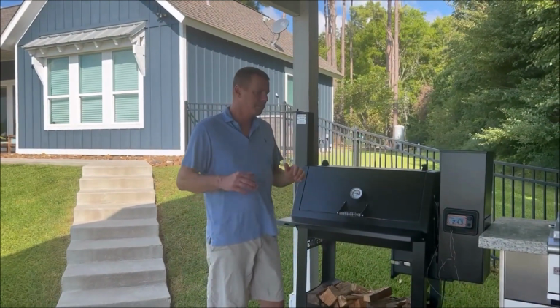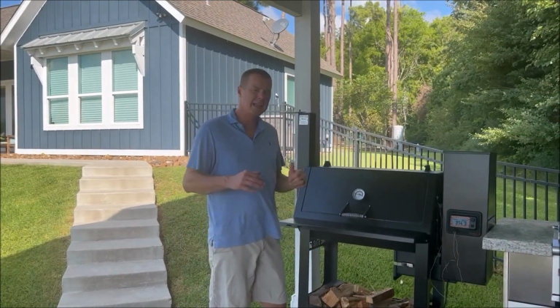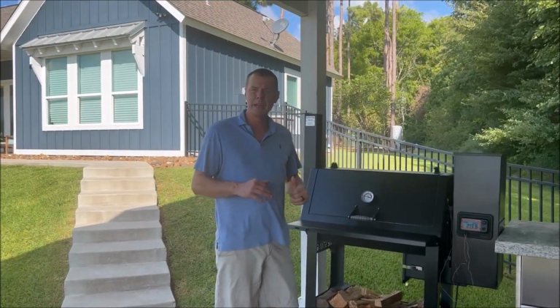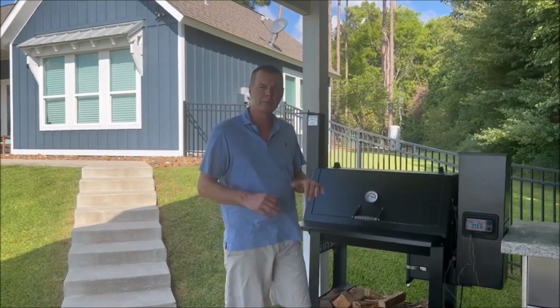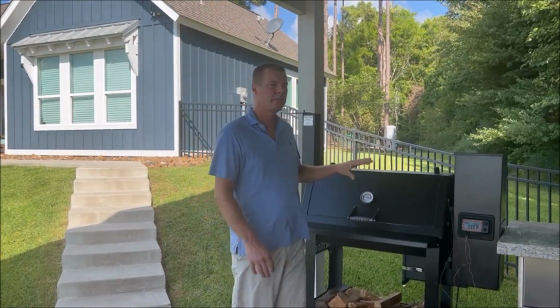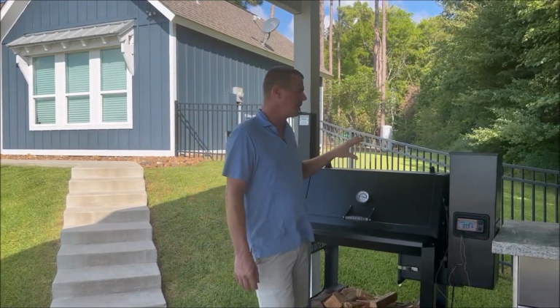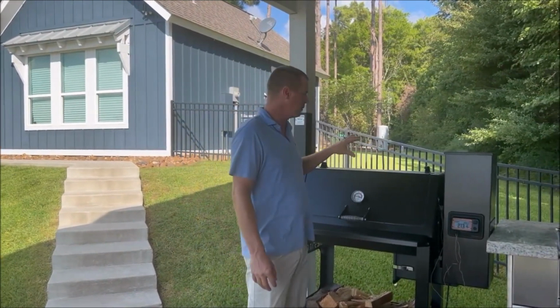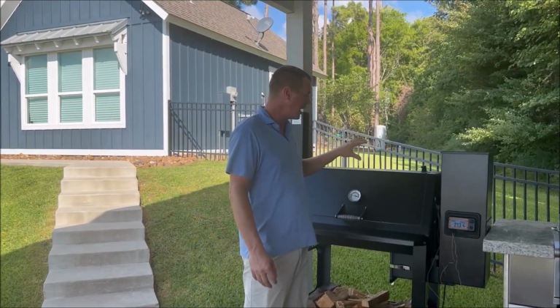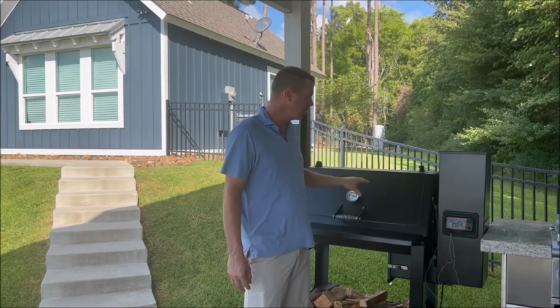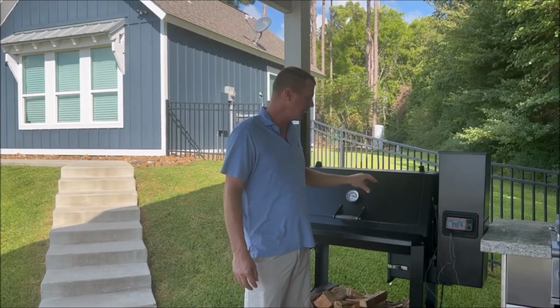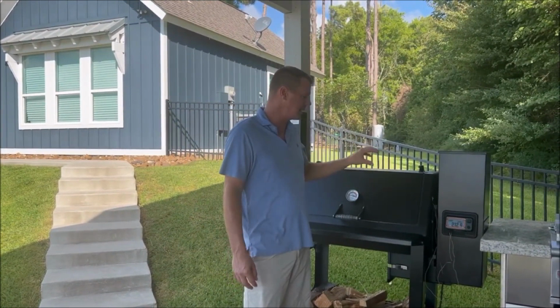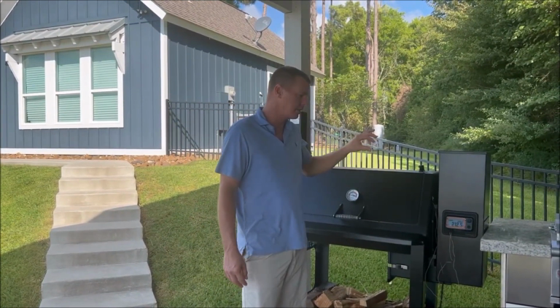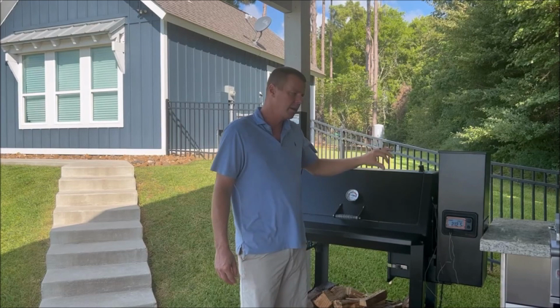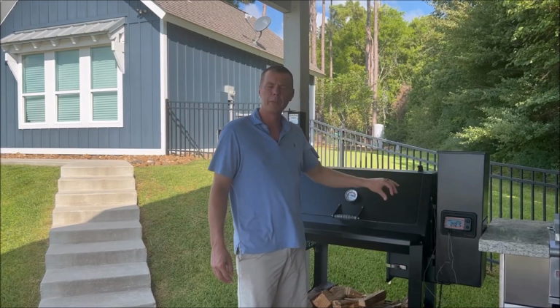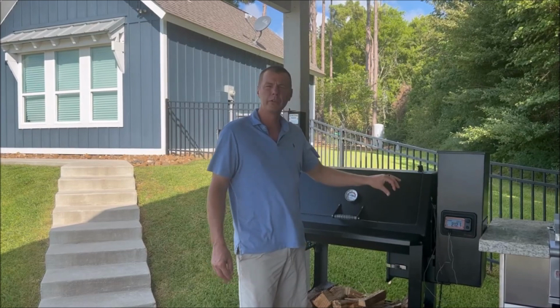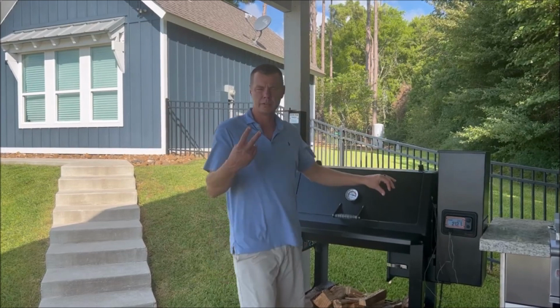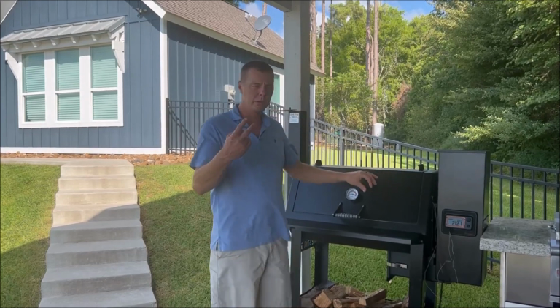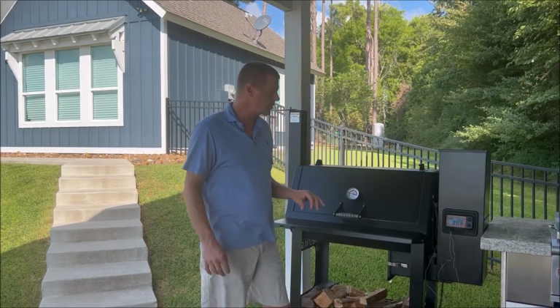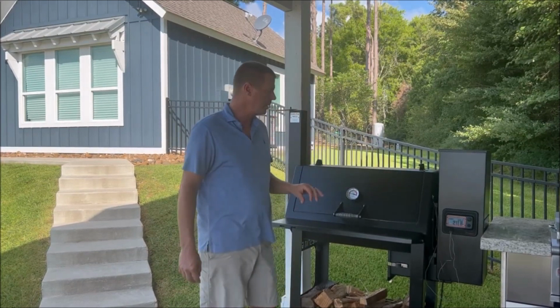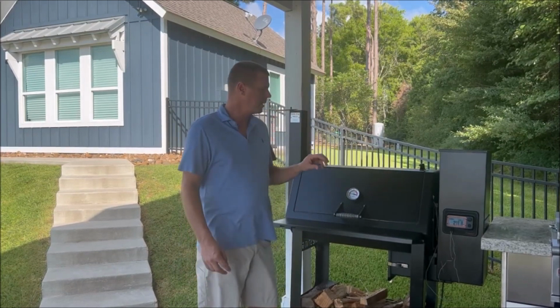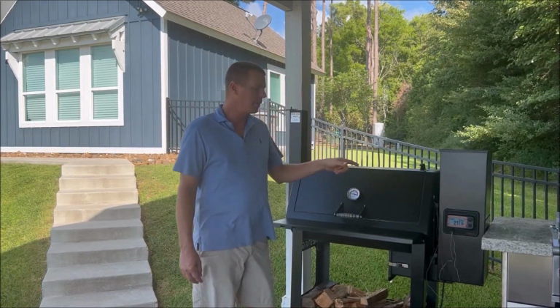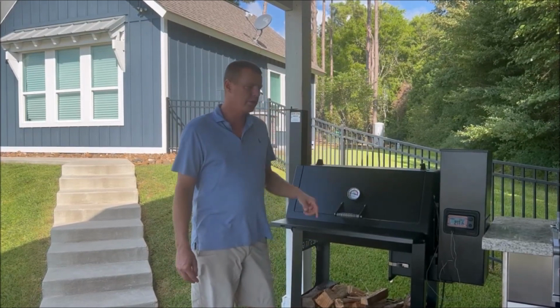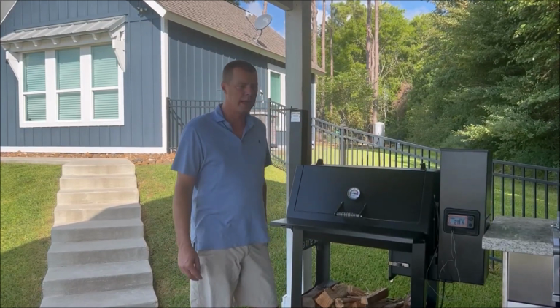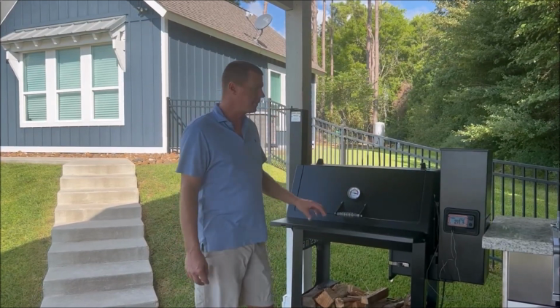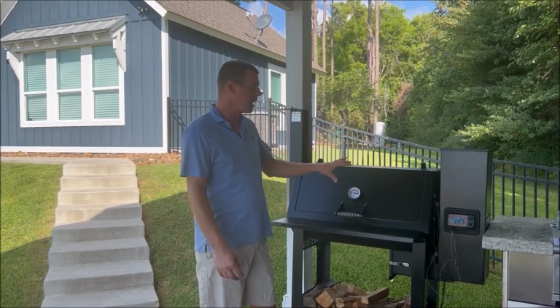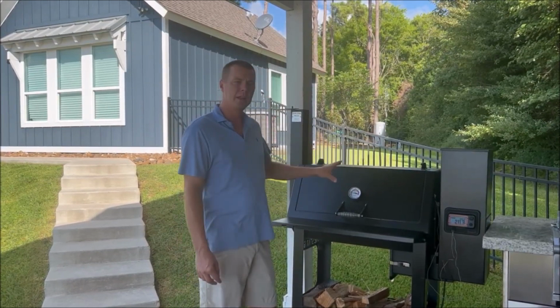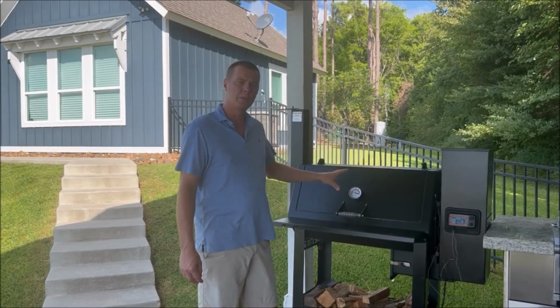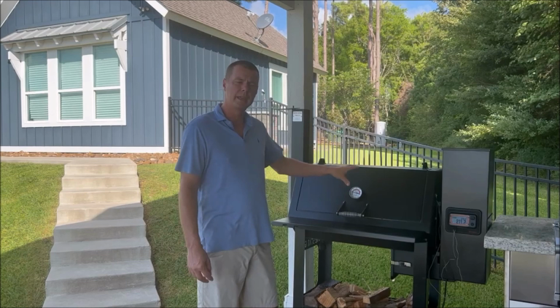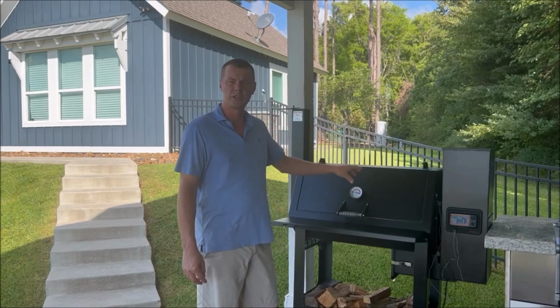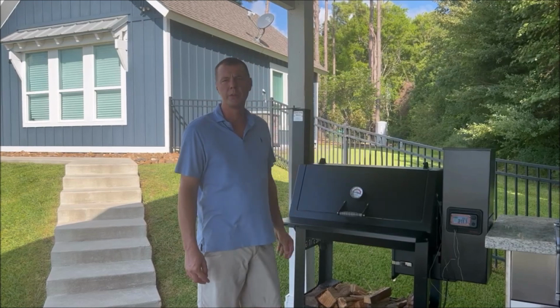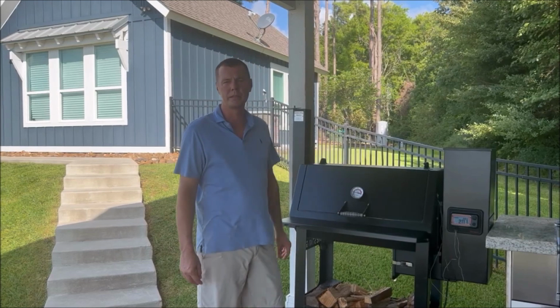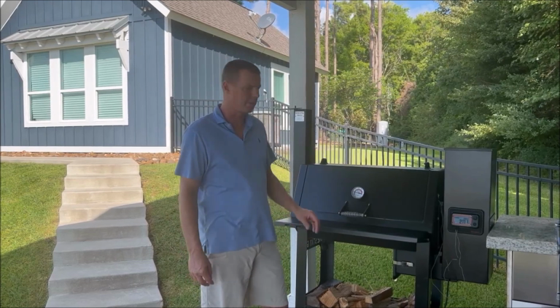But today's video isn't really so much about the actual brisket. It's about two new features that Fireboard has rolled out that are now available in conjunction with your pellet smoker.